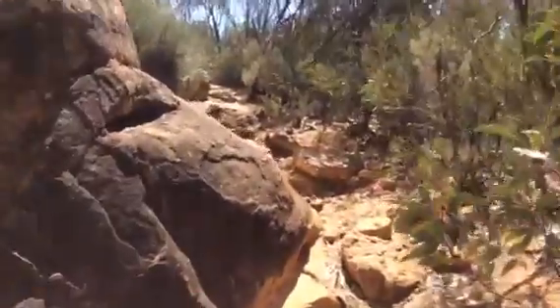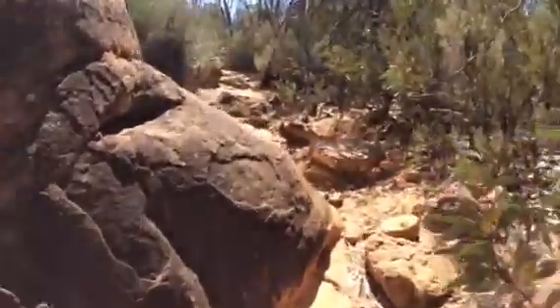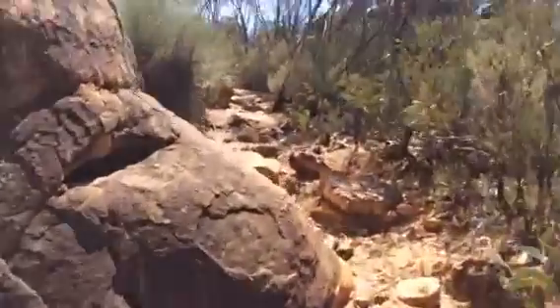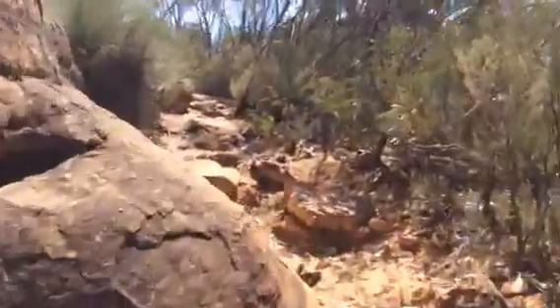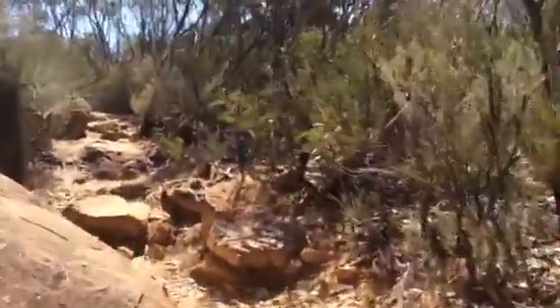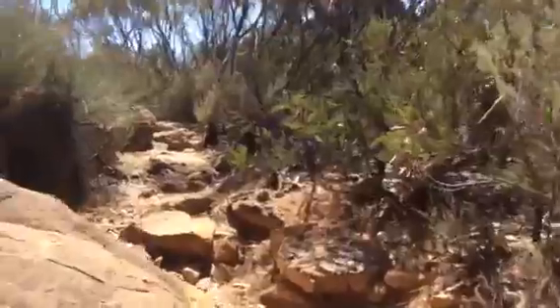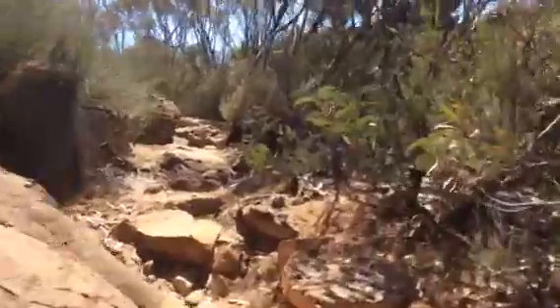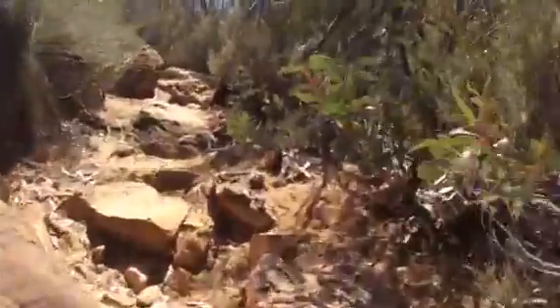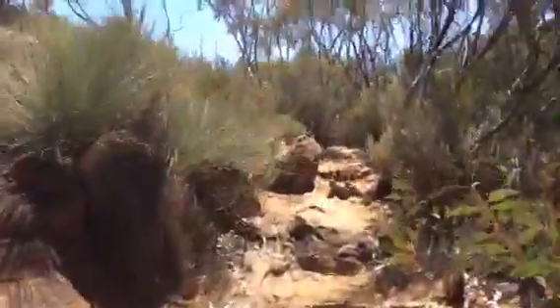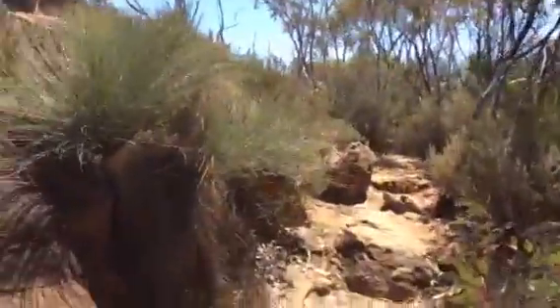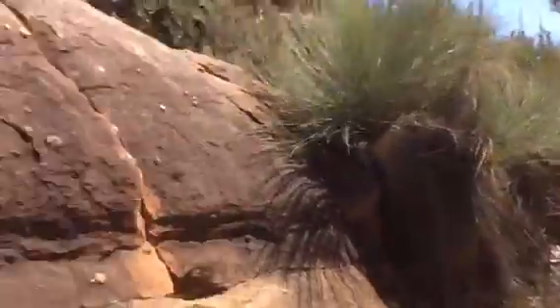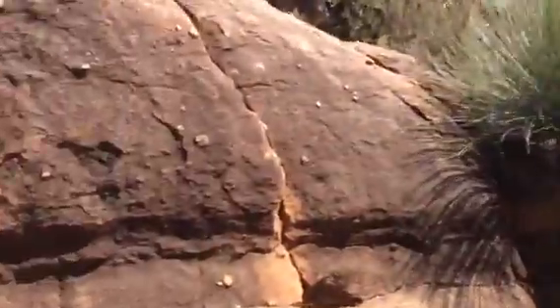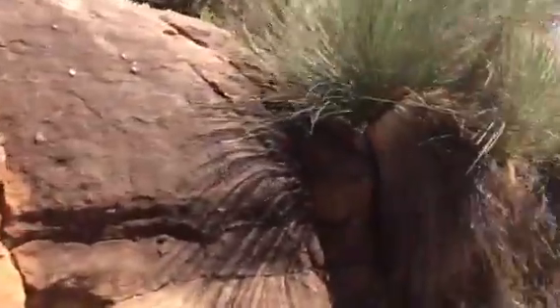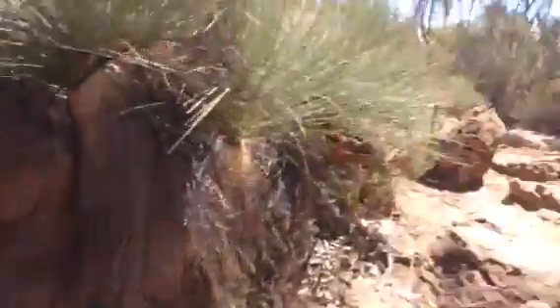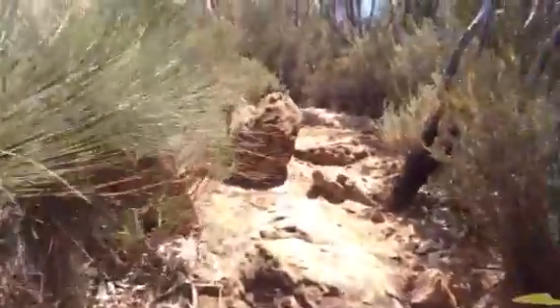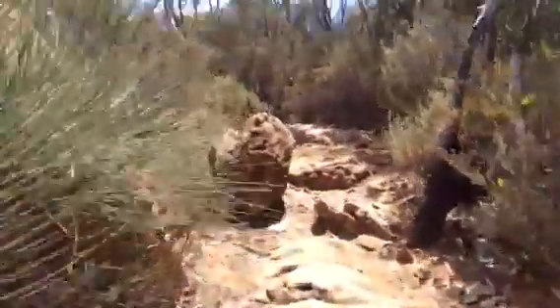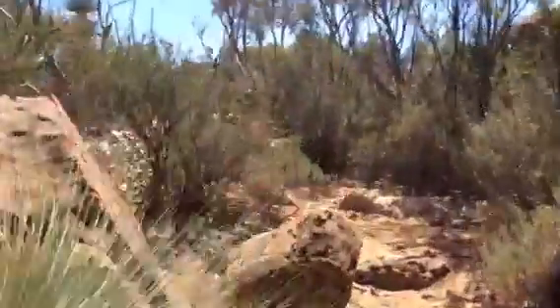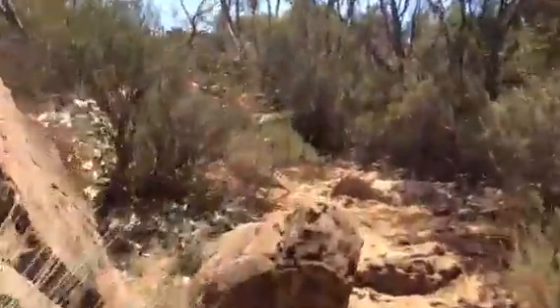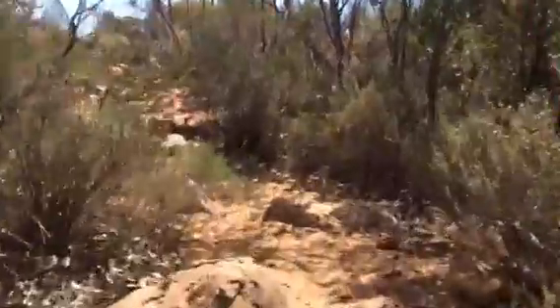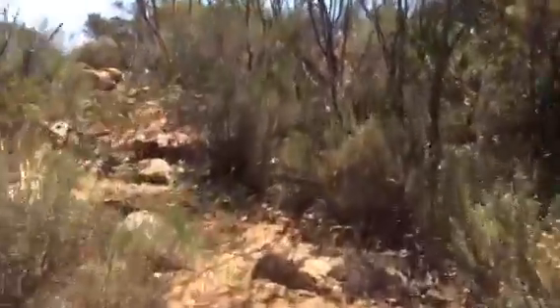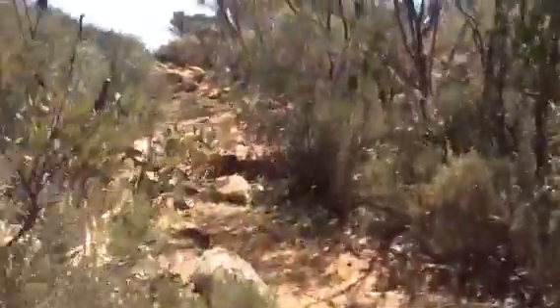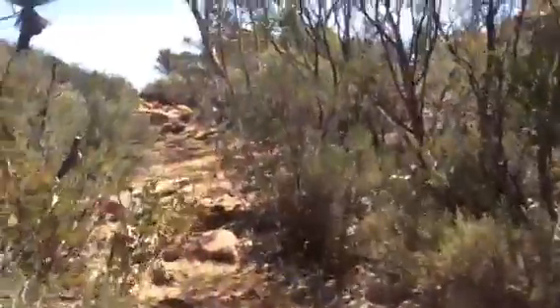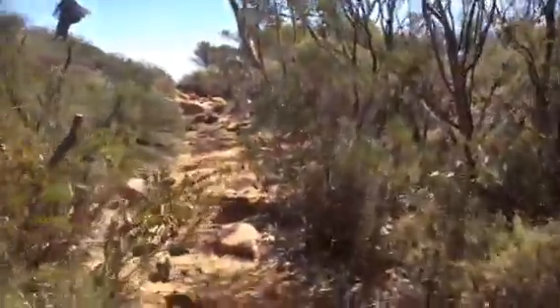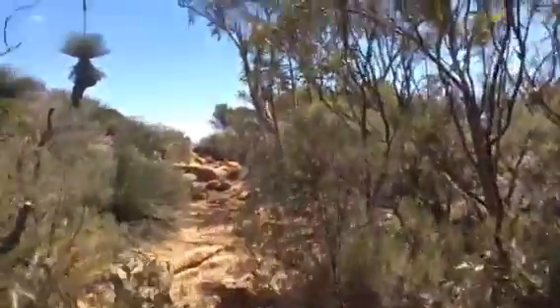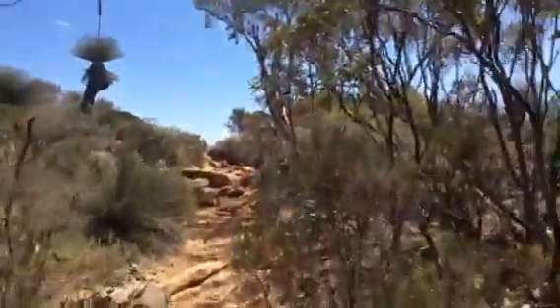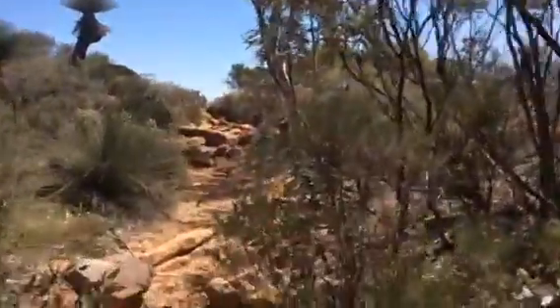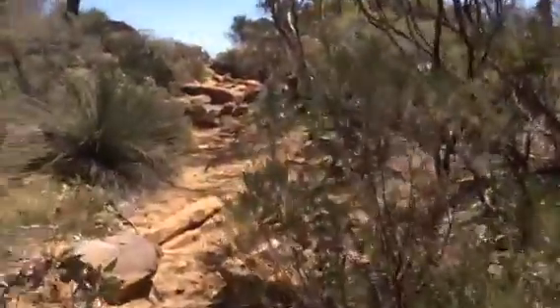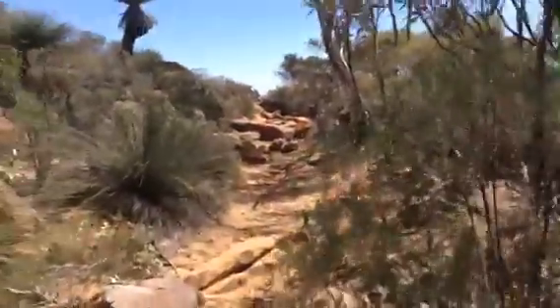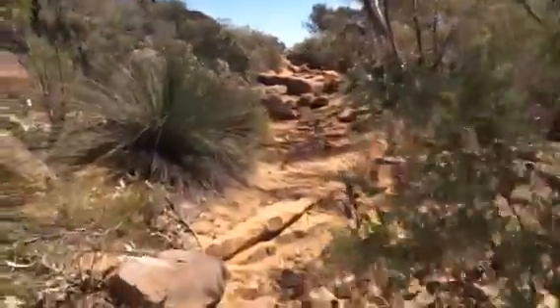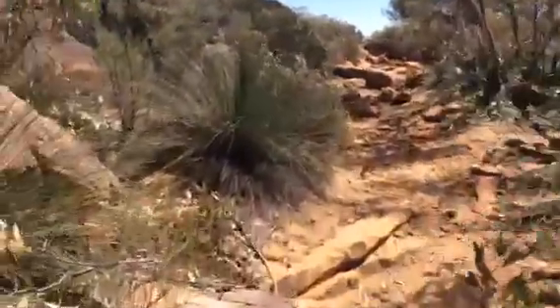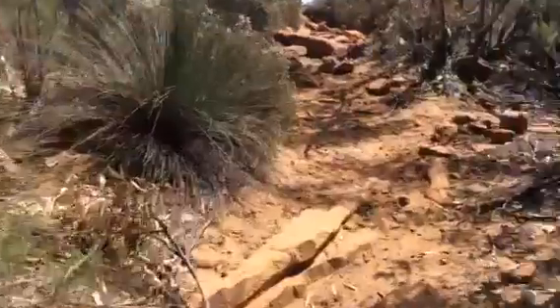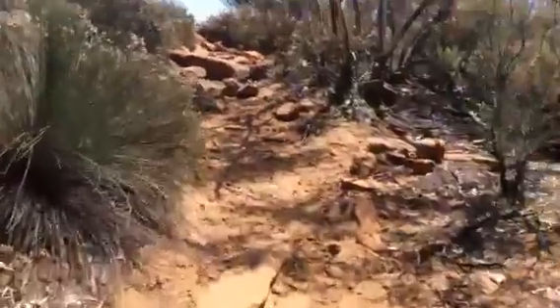We're getting close to our peak here. It is about 300 meters — quite close already. Just a few minutes walk more.